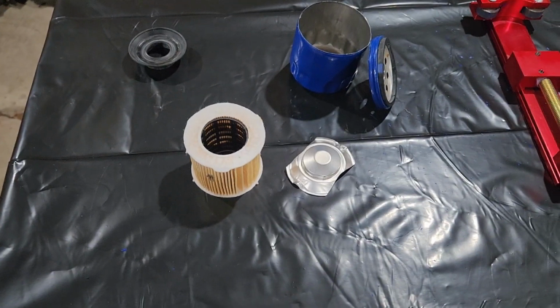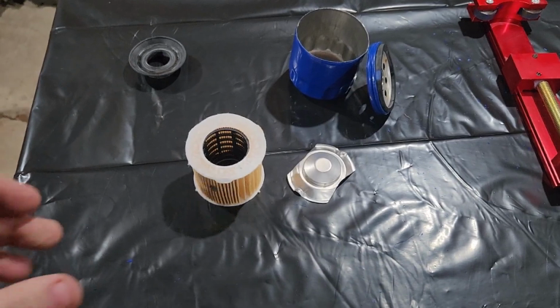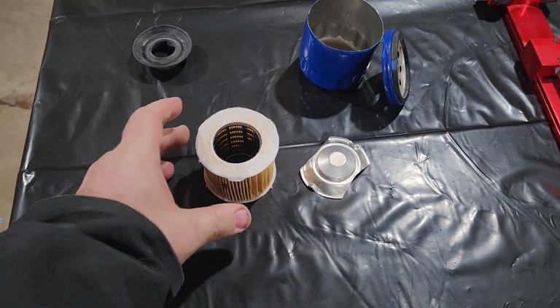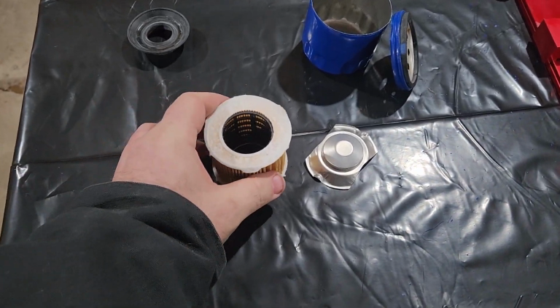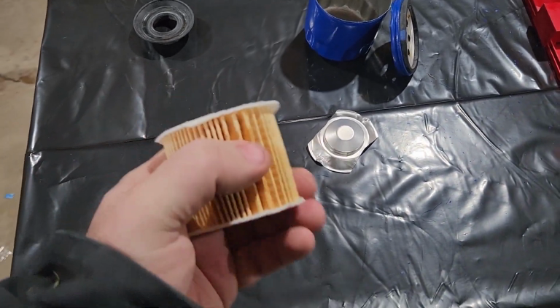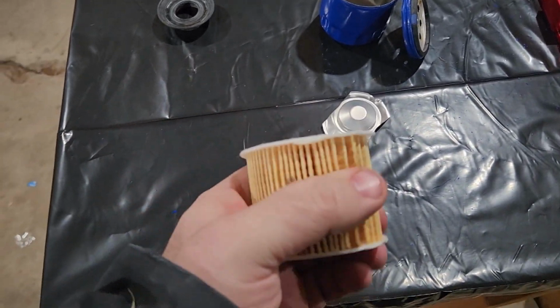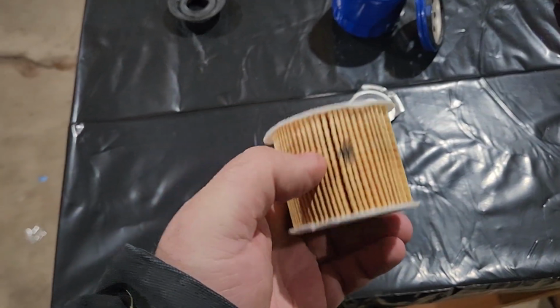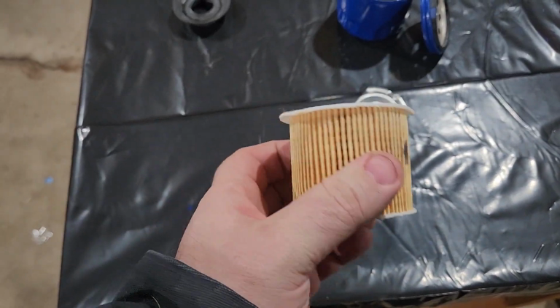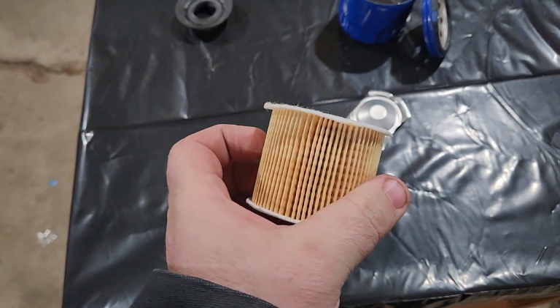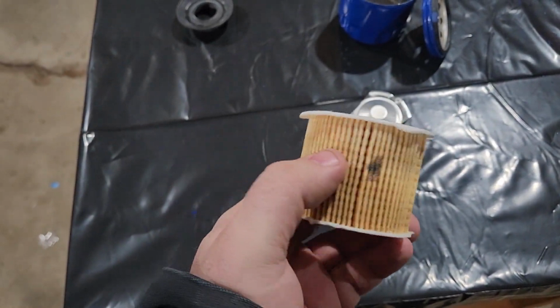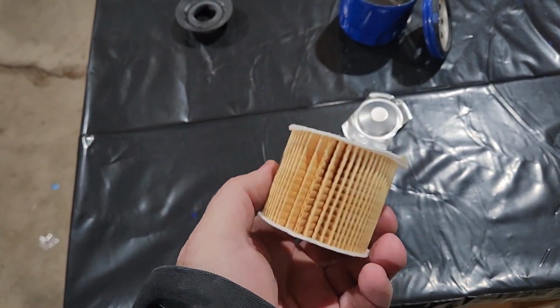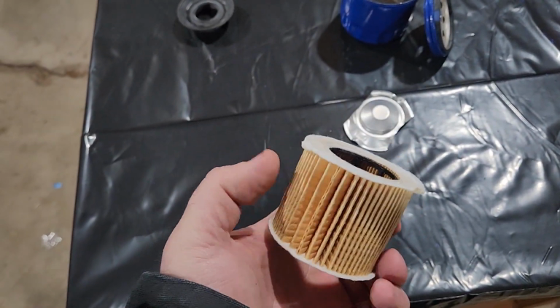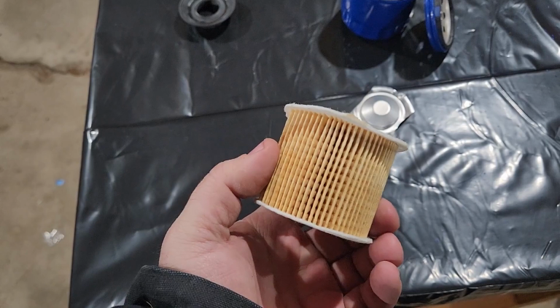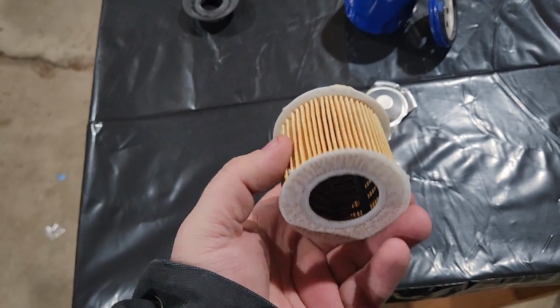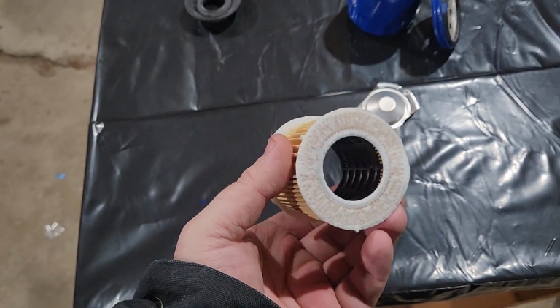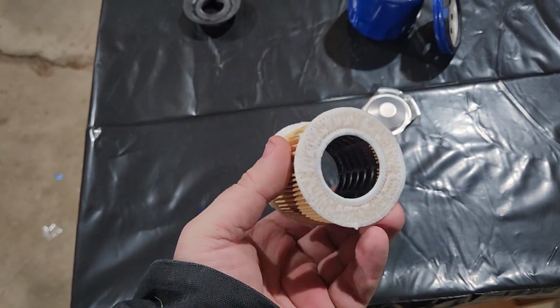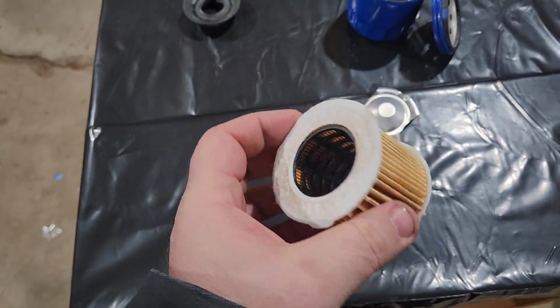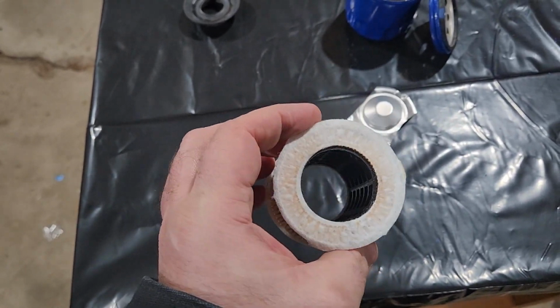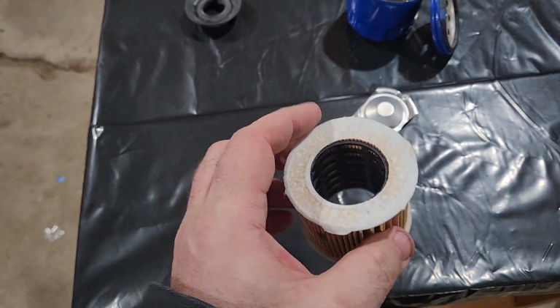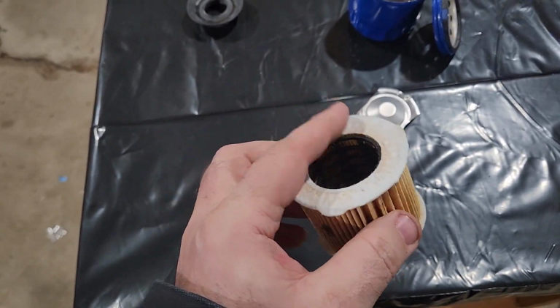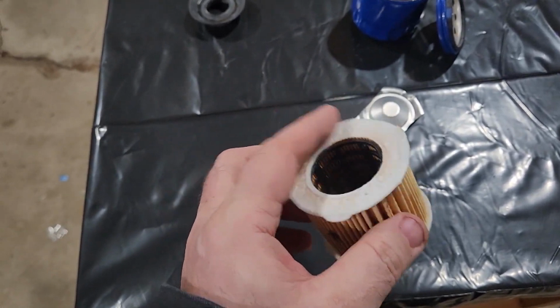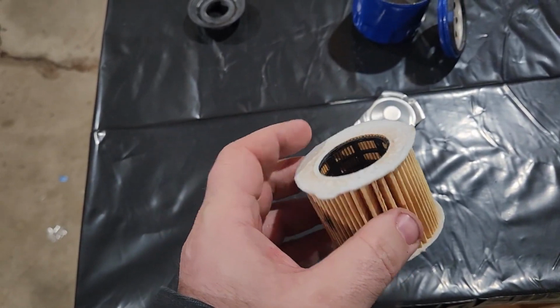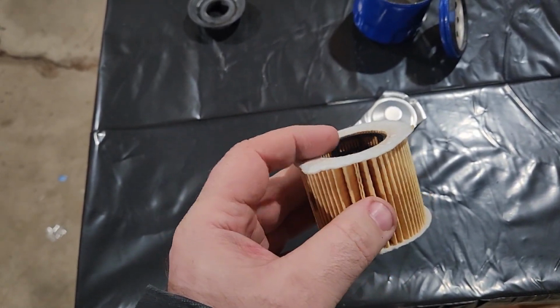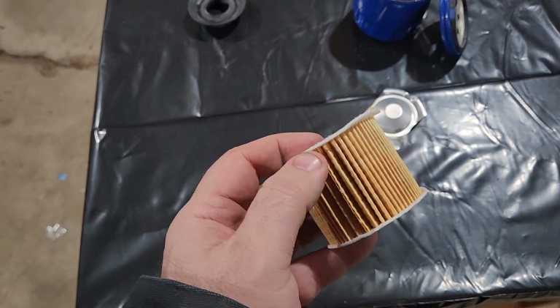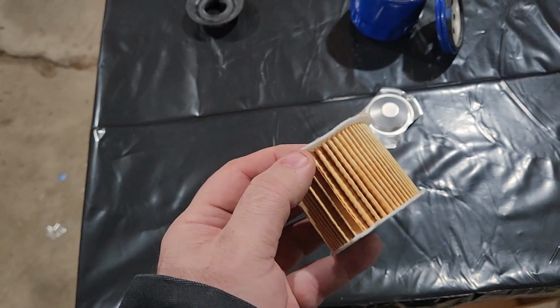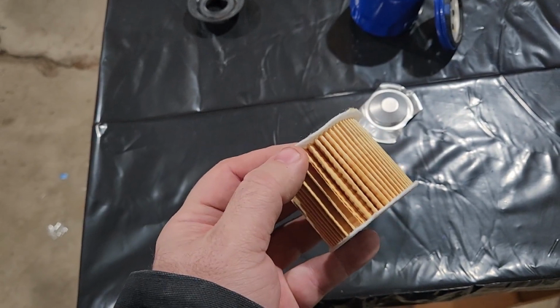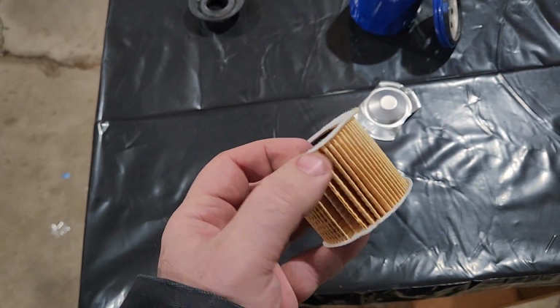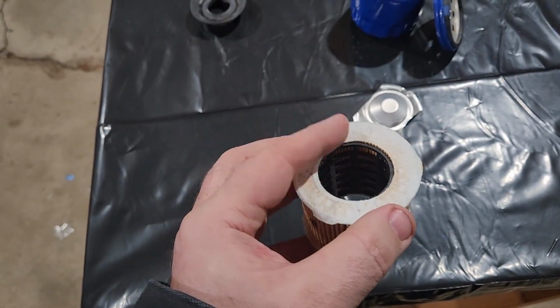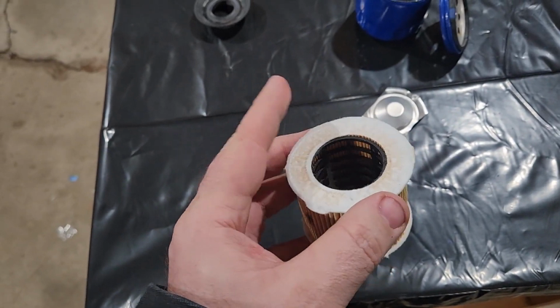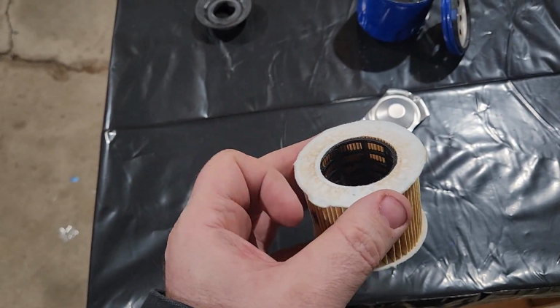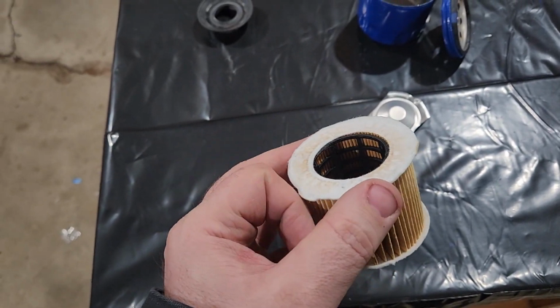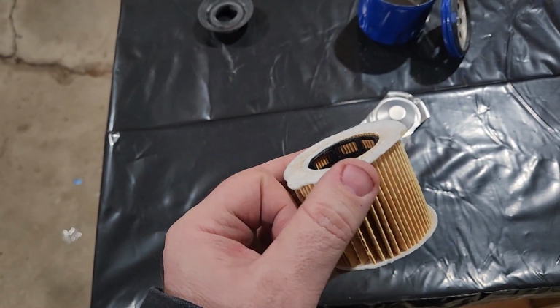I just counted all the way around and it's 64 pleats. I don't know how I feel about the no bypass valve situation — I was saying drain back valve but I mean oil bypass valve — and them just relying on this thing to kind of blow apart.